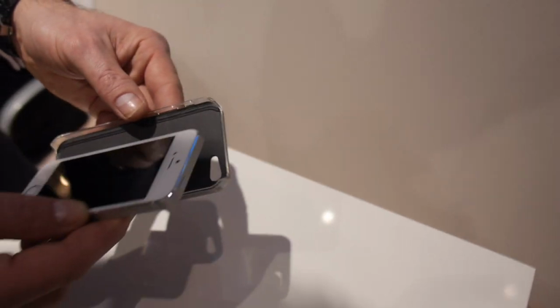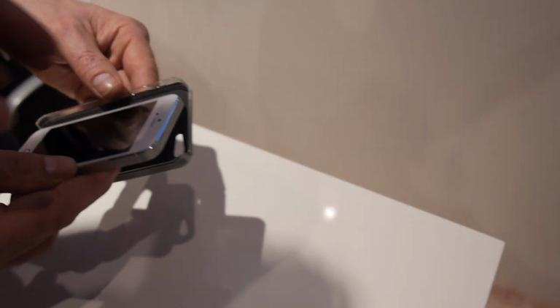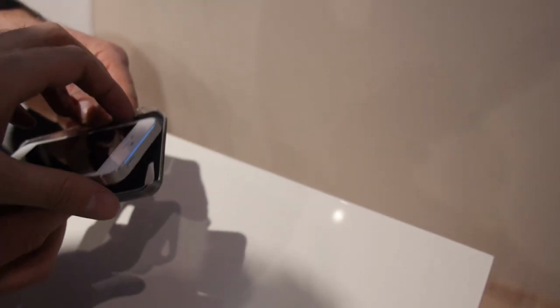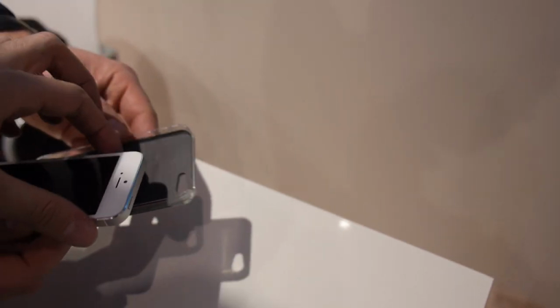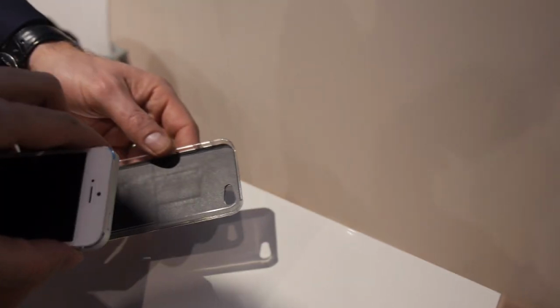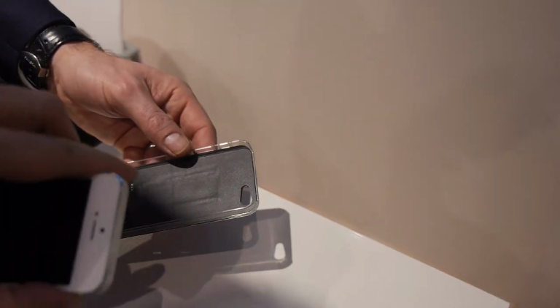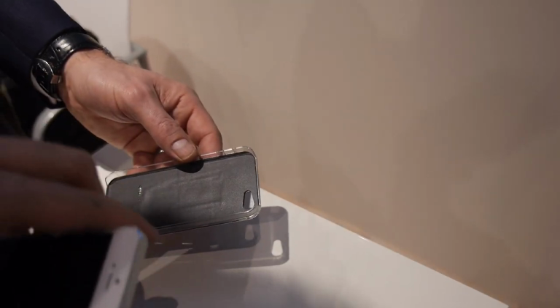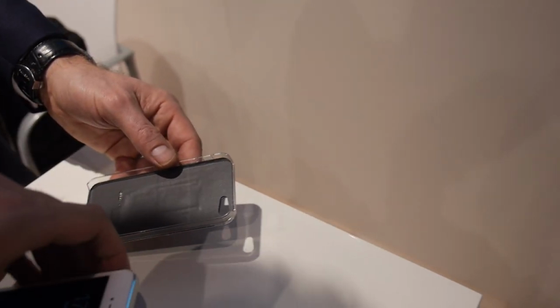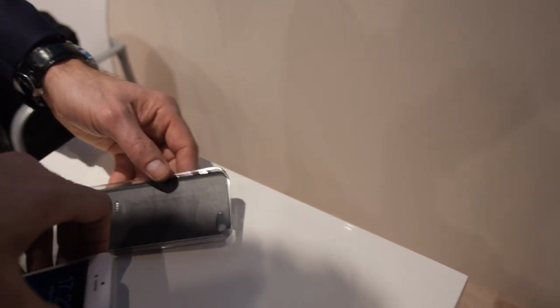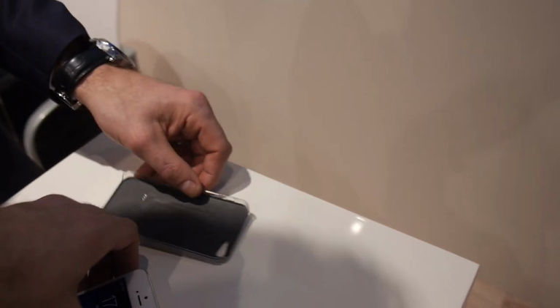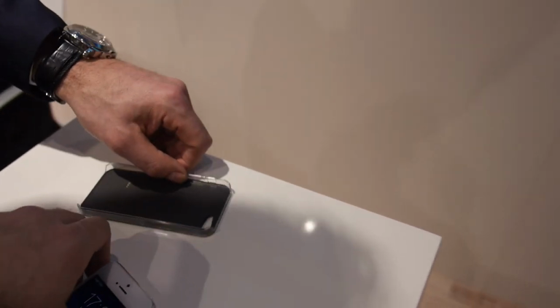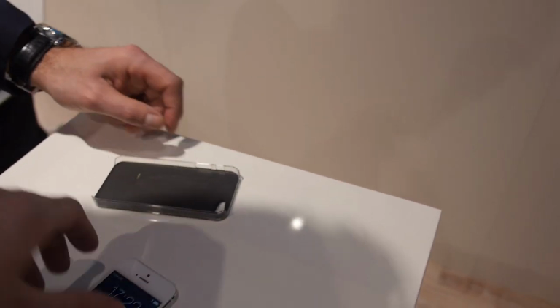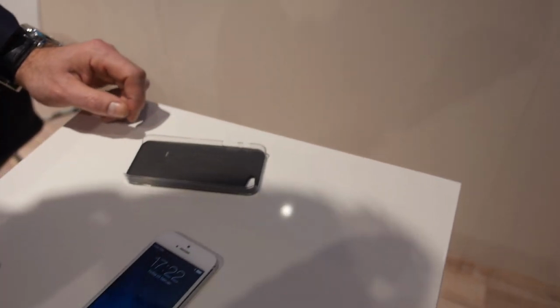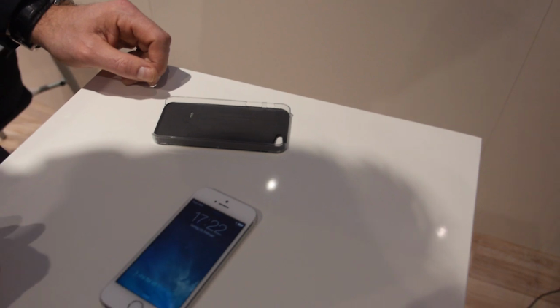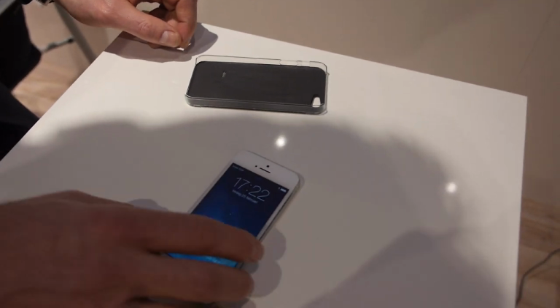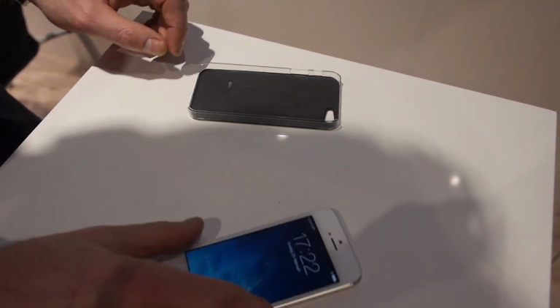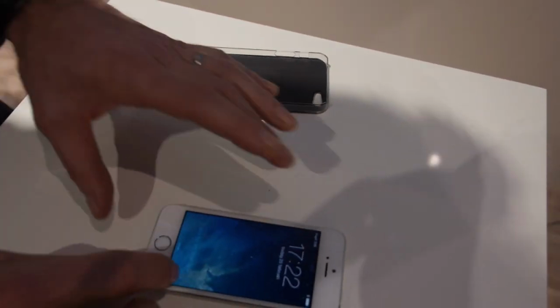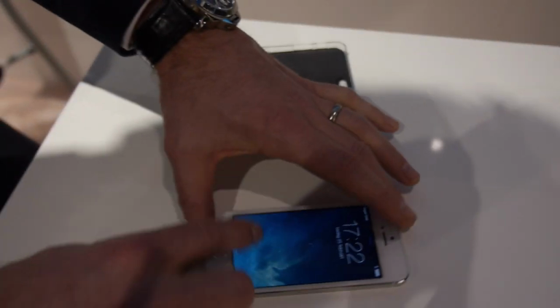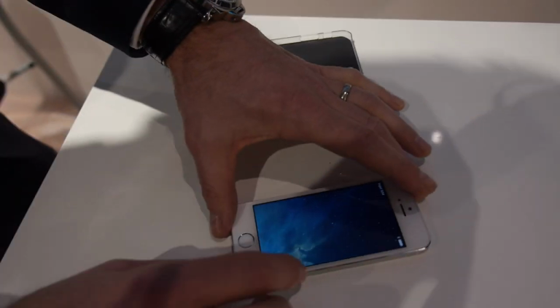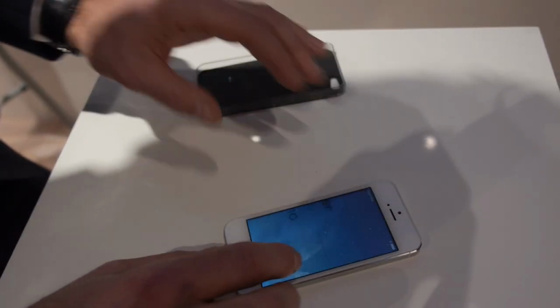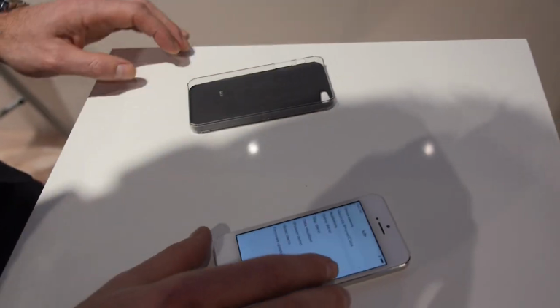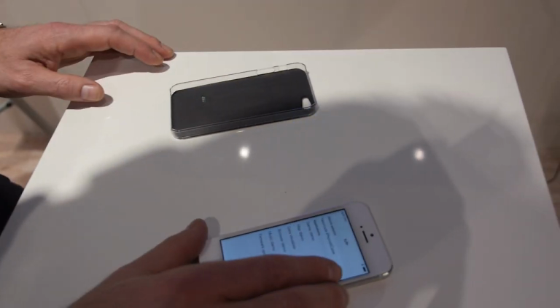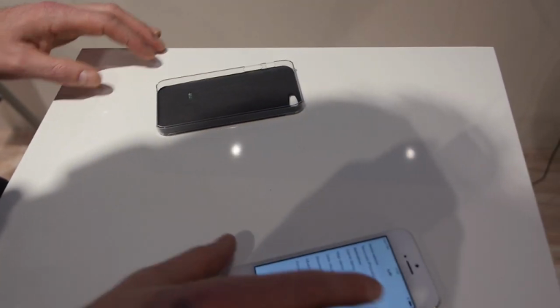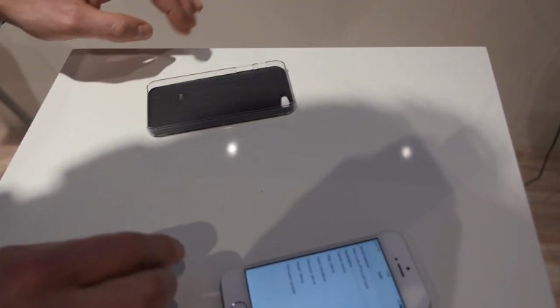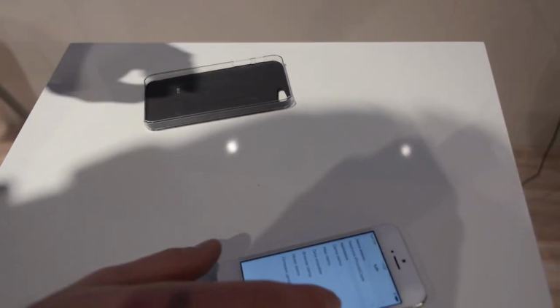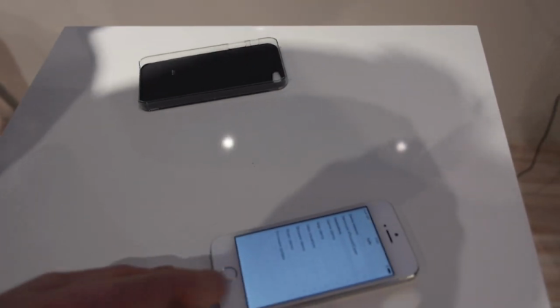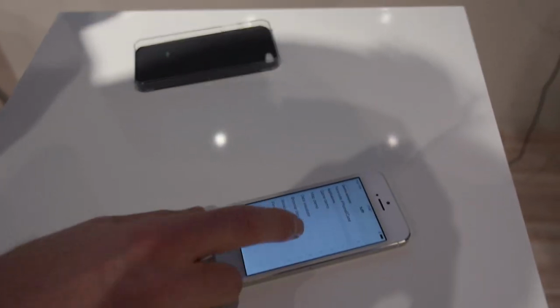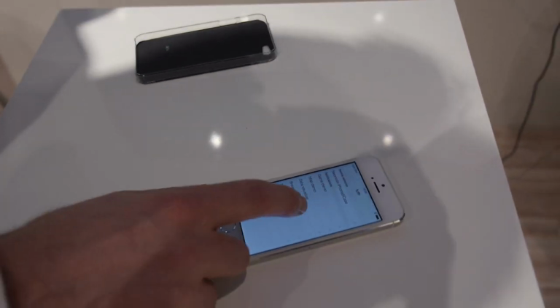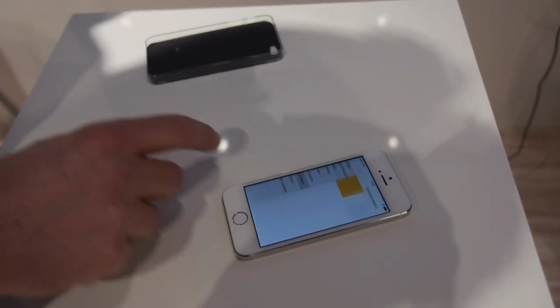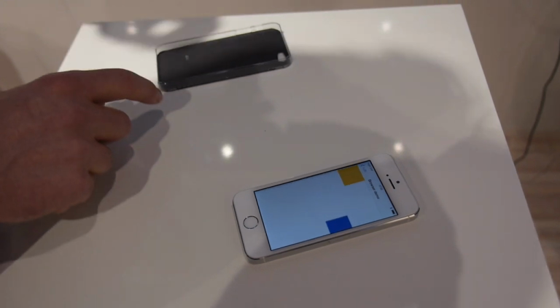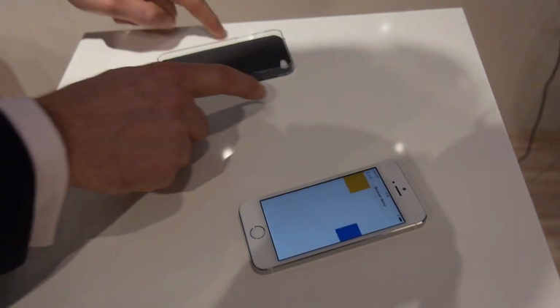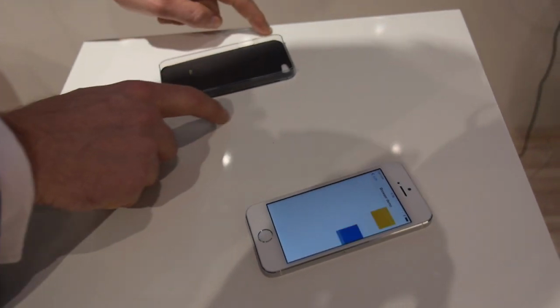You don't need to have it physically connected, right? It's Bluetooth? Yeah, exactly. So you can have it wirelessly.